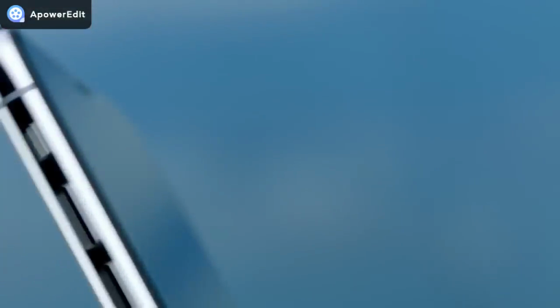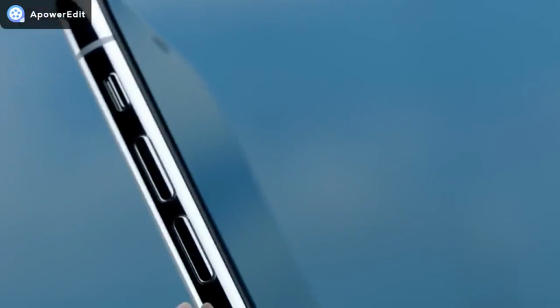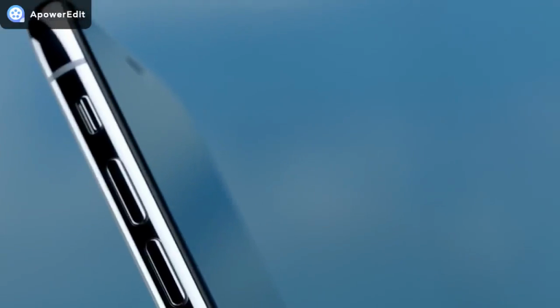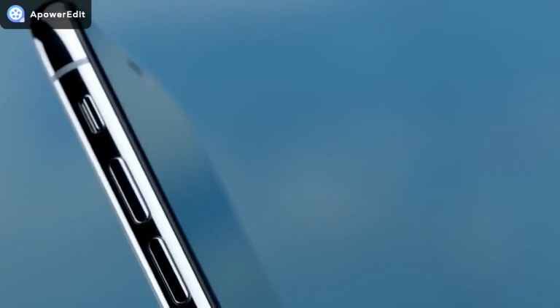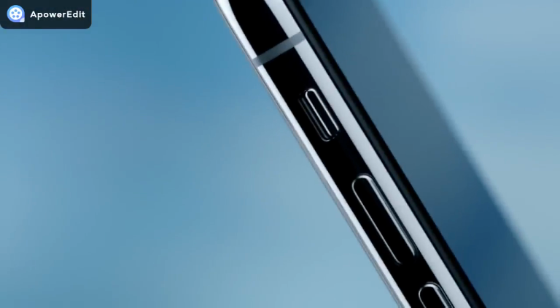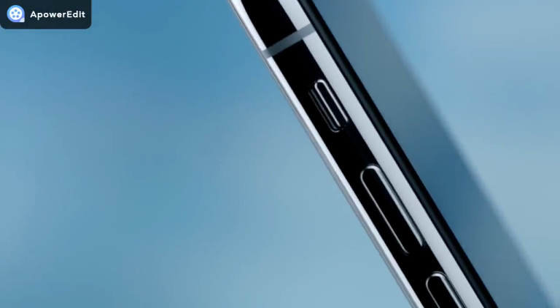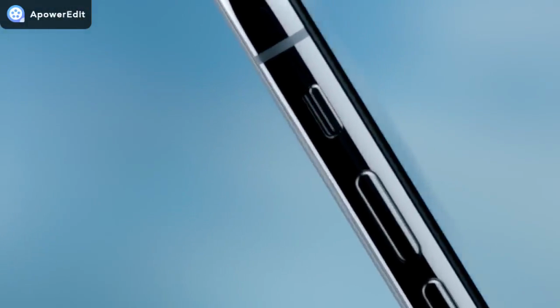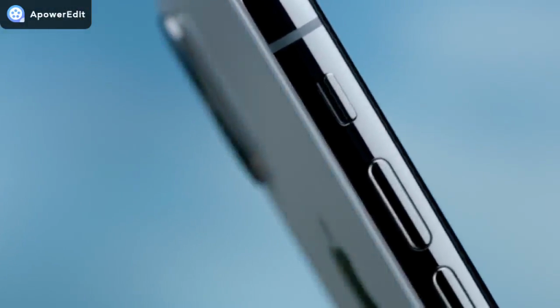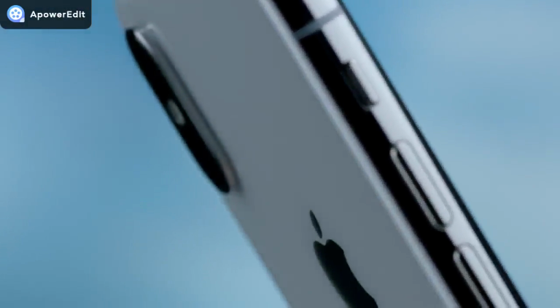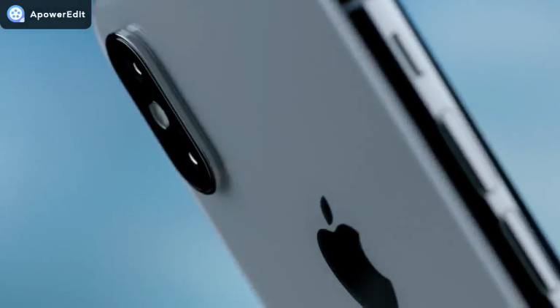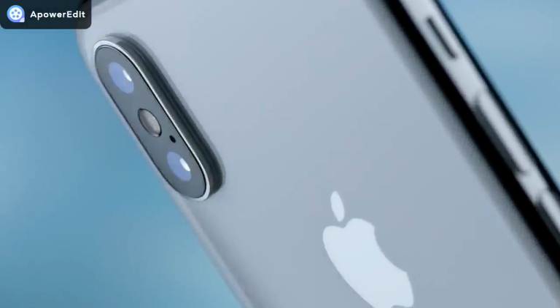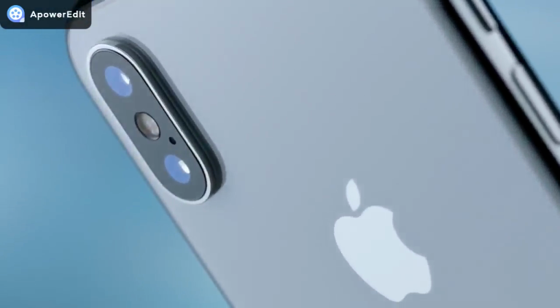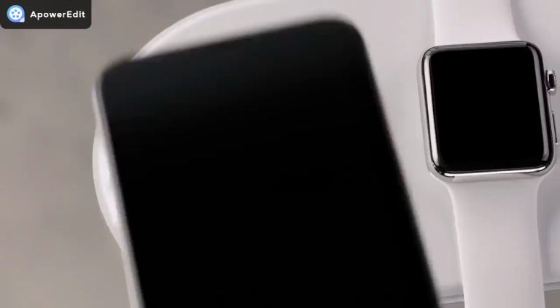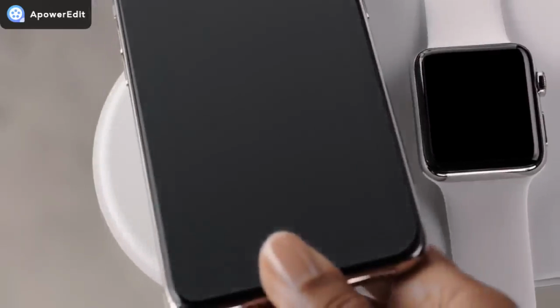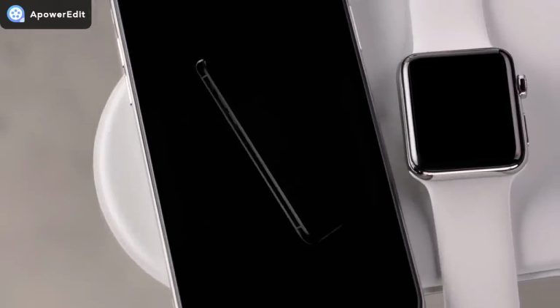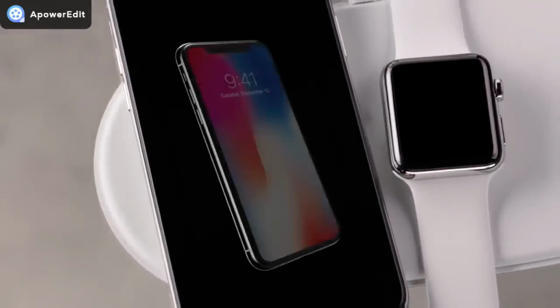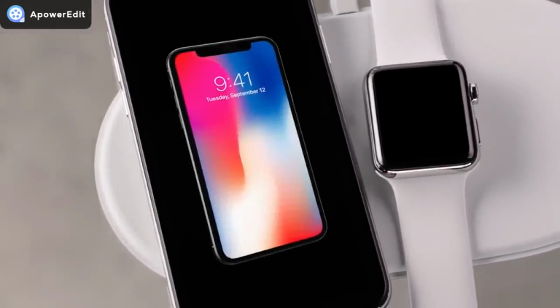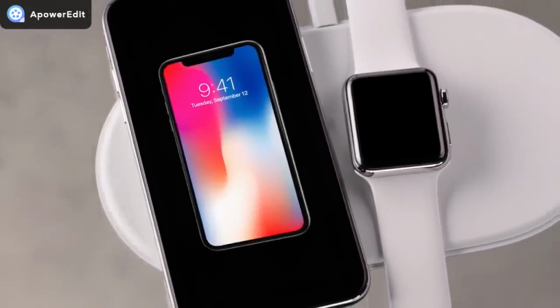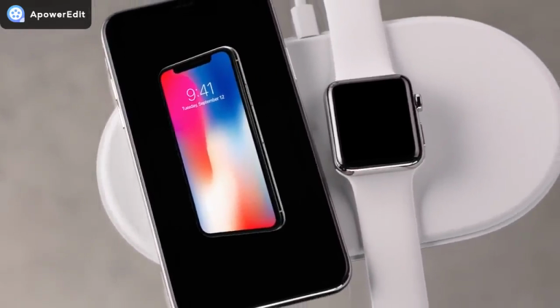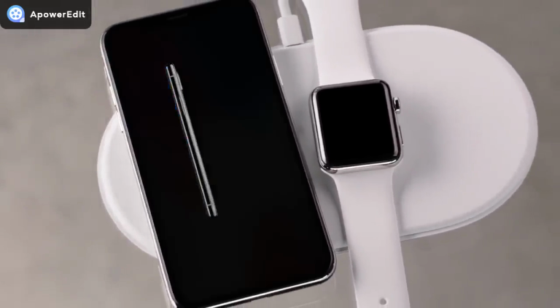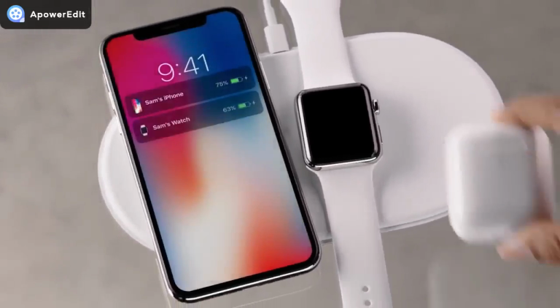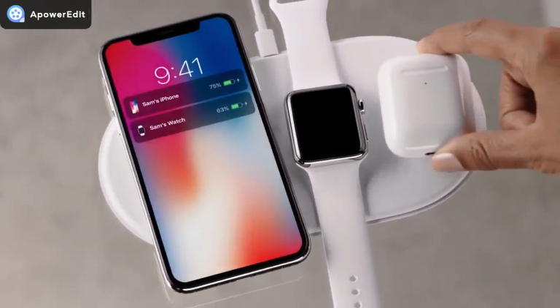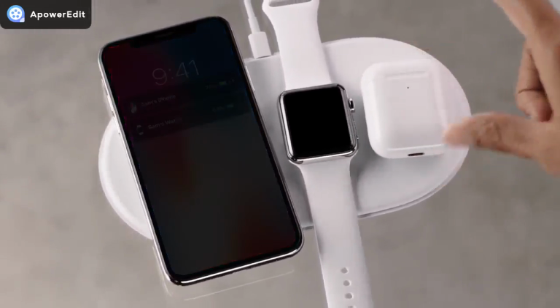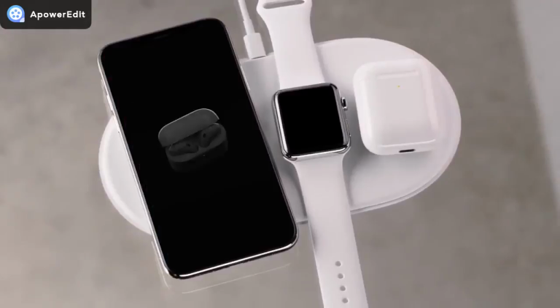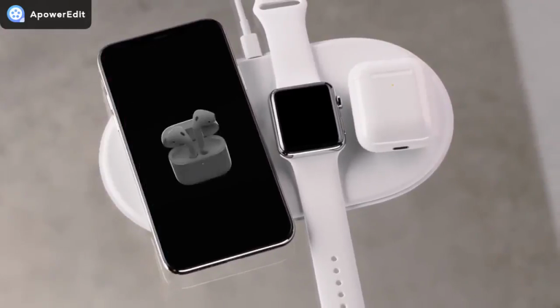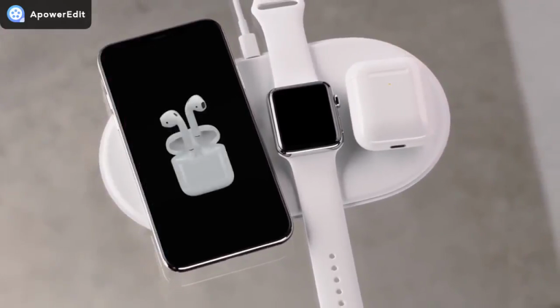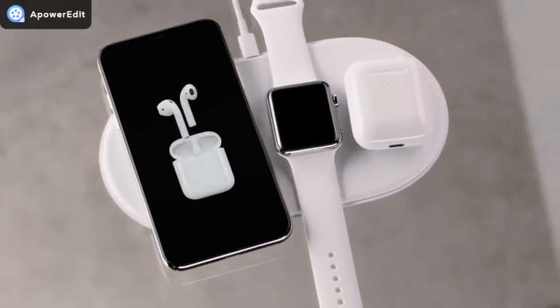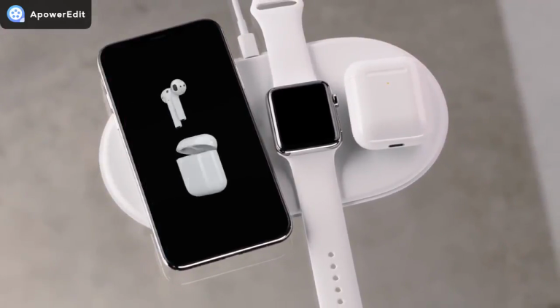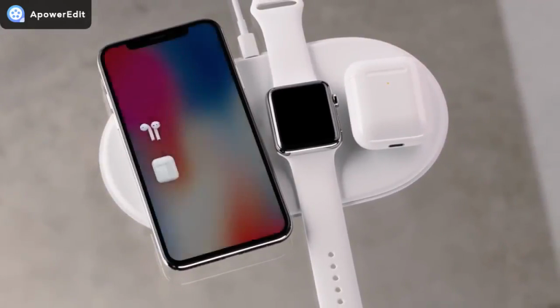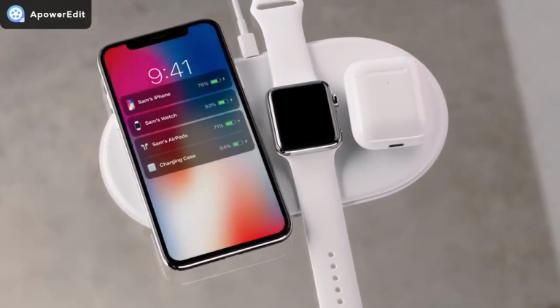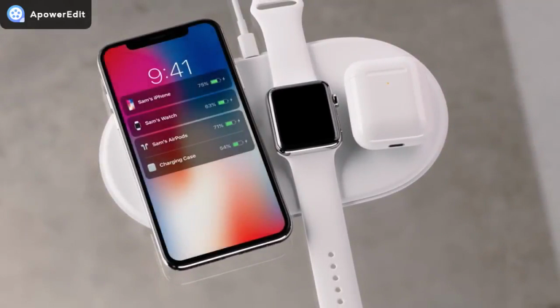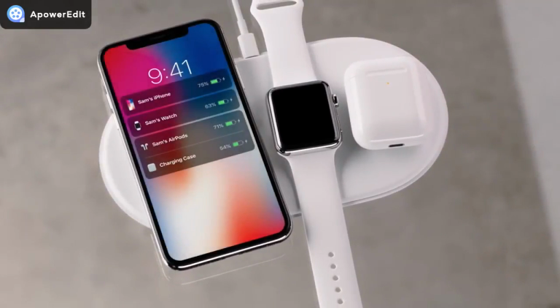The polished stainless steel band reinforces the water-resistant all-glass design. This new glass formulation, the most durable ever in a smartphone, enables for the first time wireless charging.